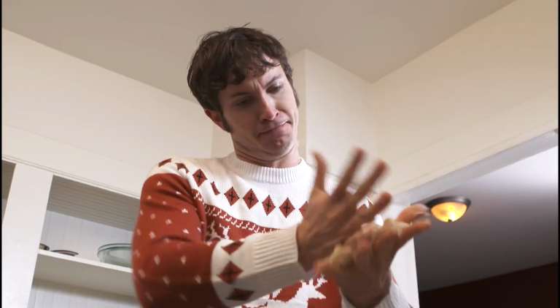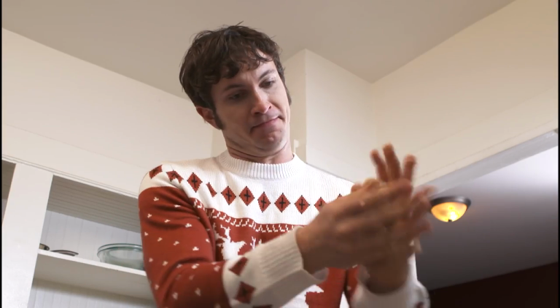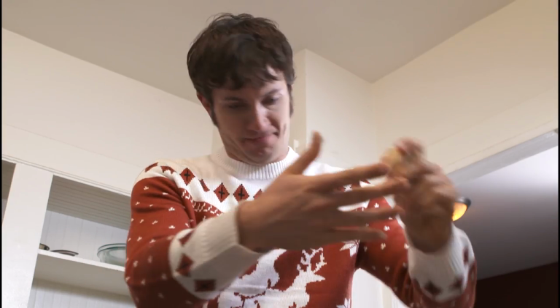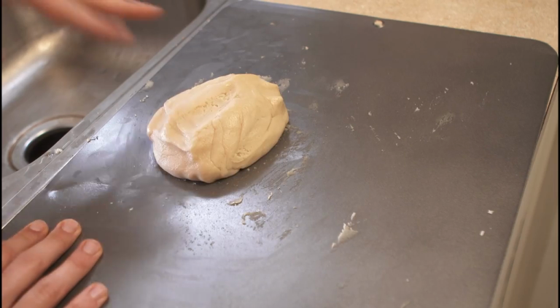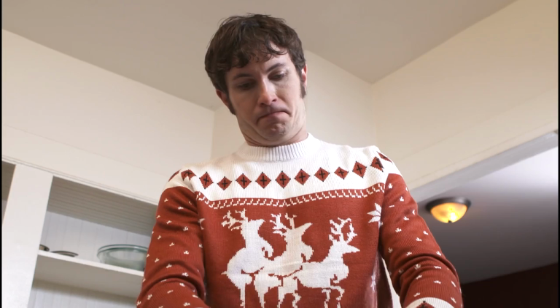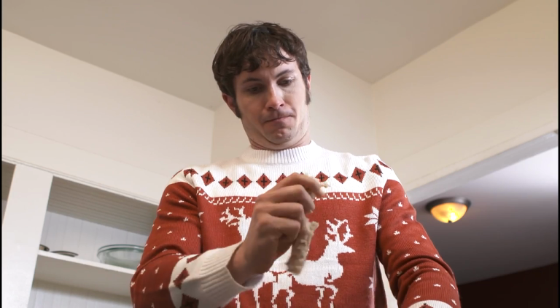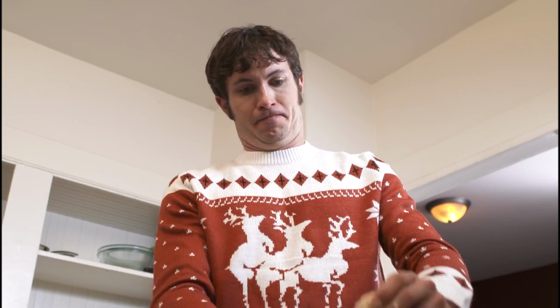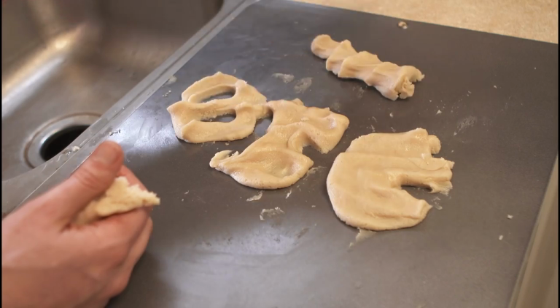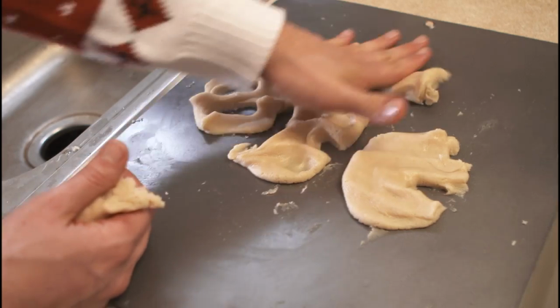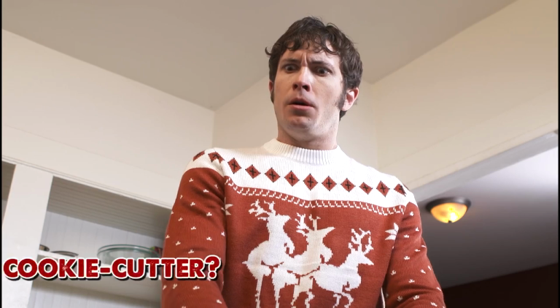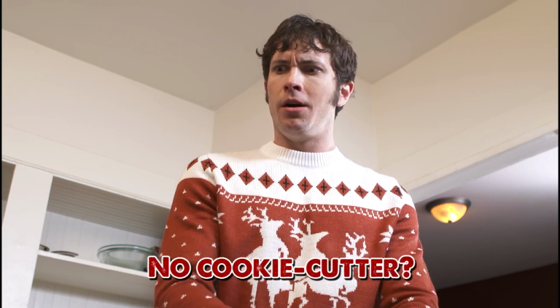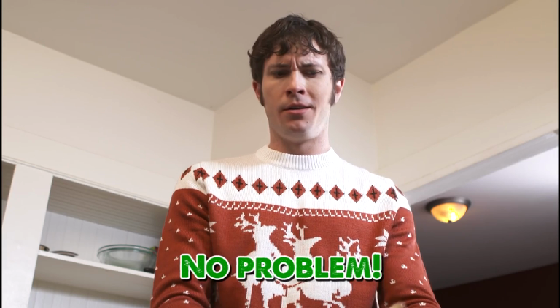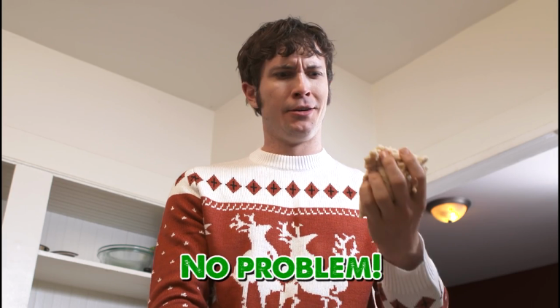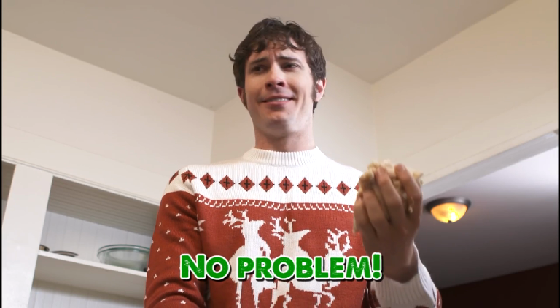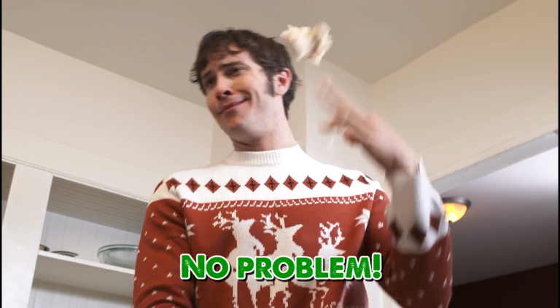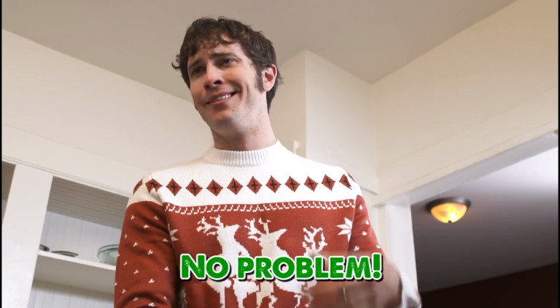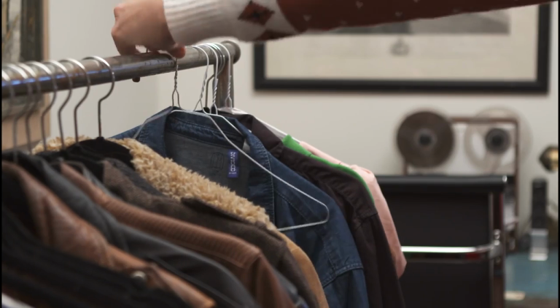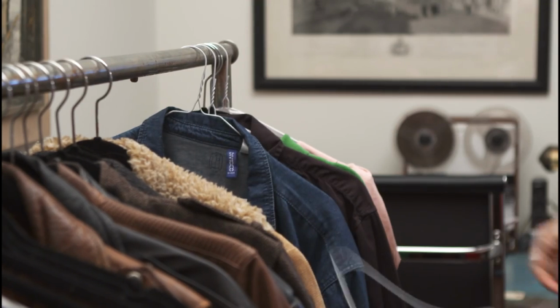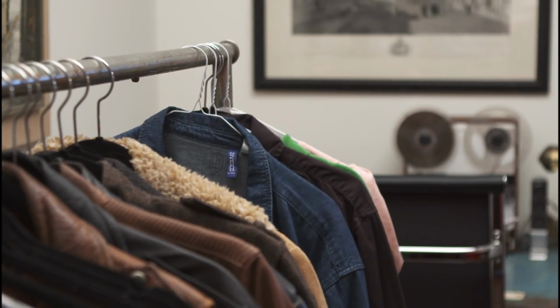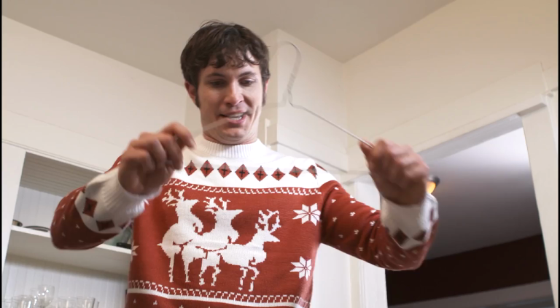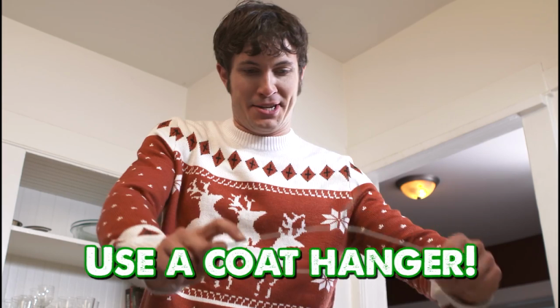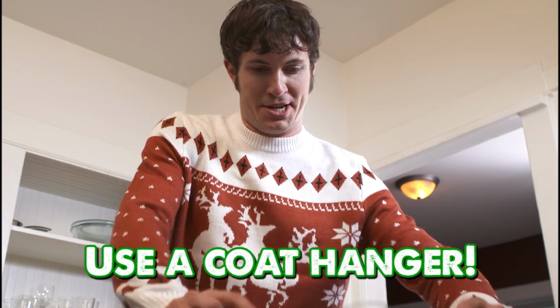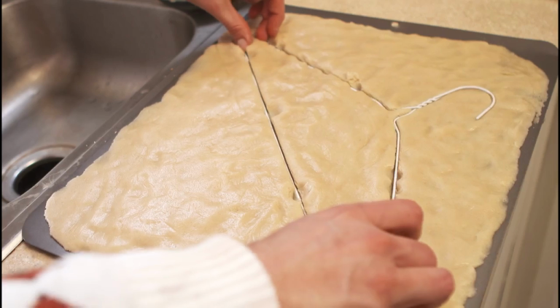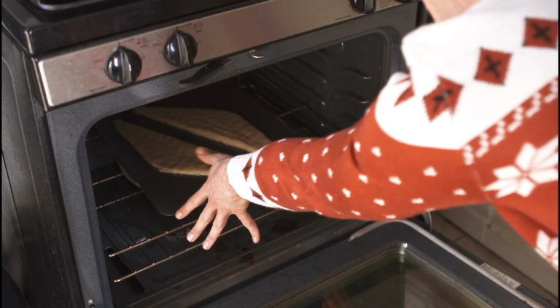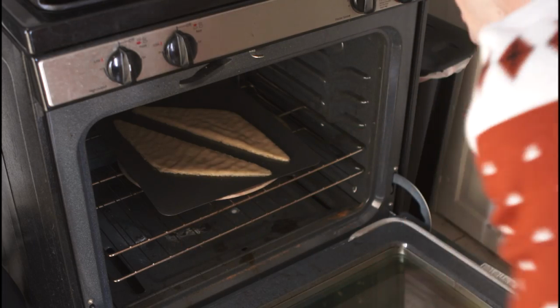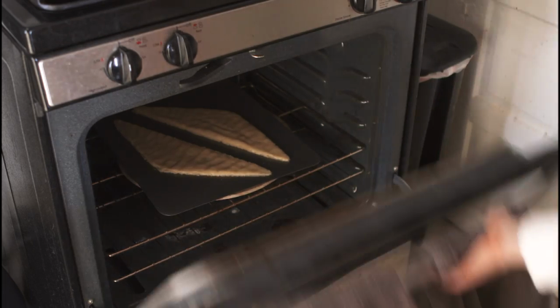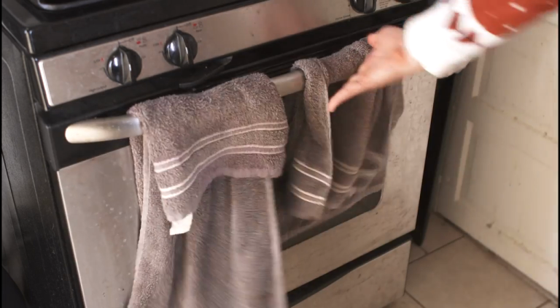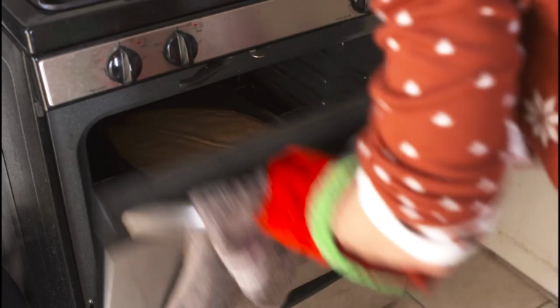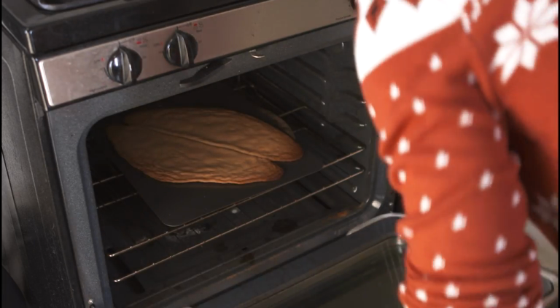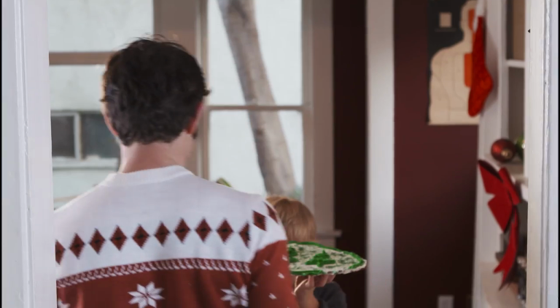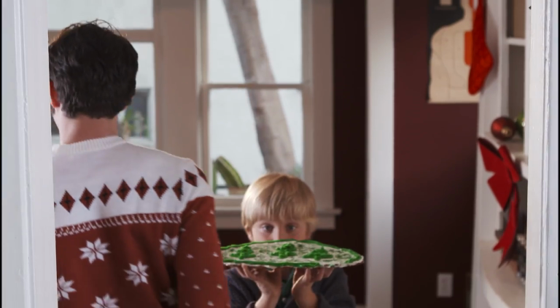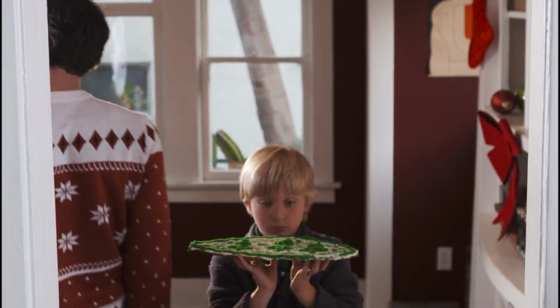Are you looking to make fun shaped Christmas cookies but you don't have any cookie cutters? No matter — many household items can be used instead. Go into your wardrobe and take out a coat hanger, press it into the cookie dough, and voila! Christmas coat hanger shaped cookies.